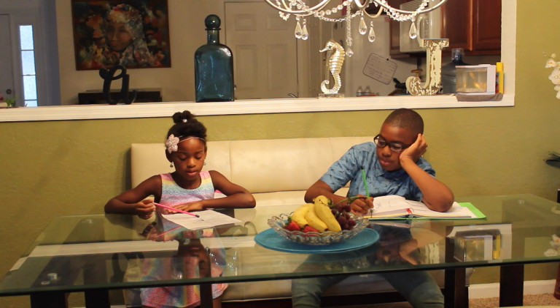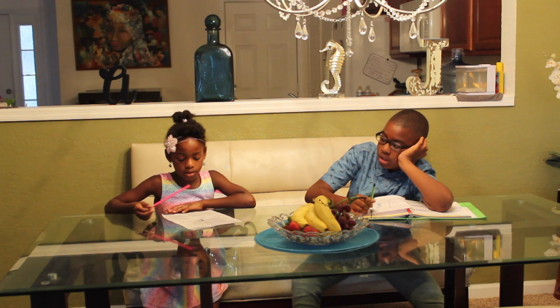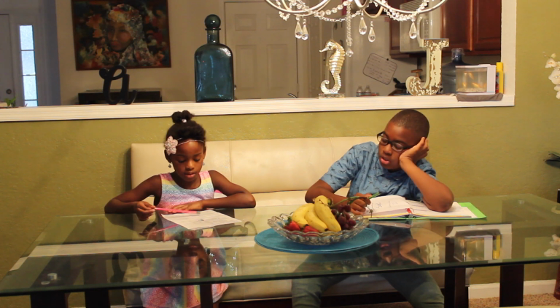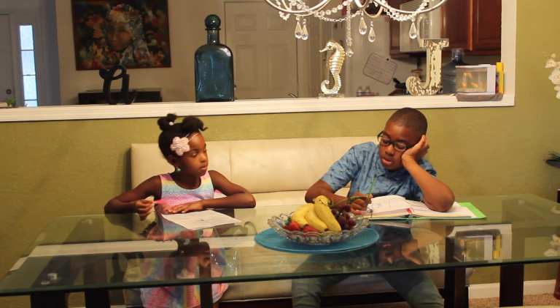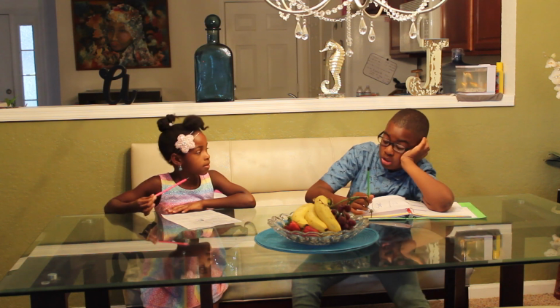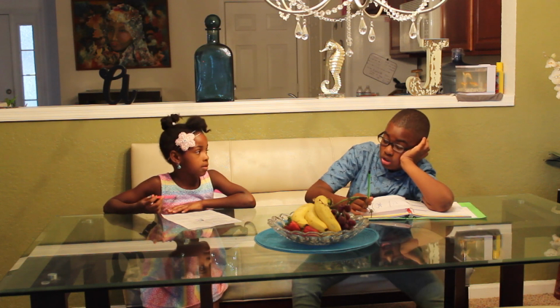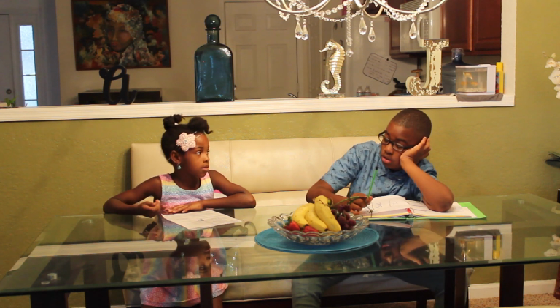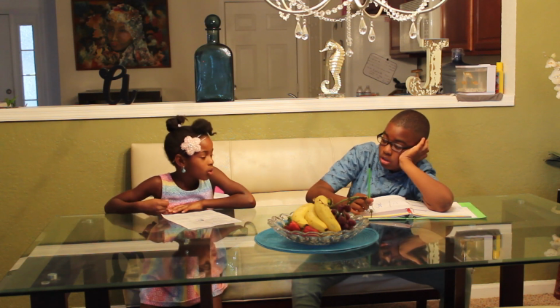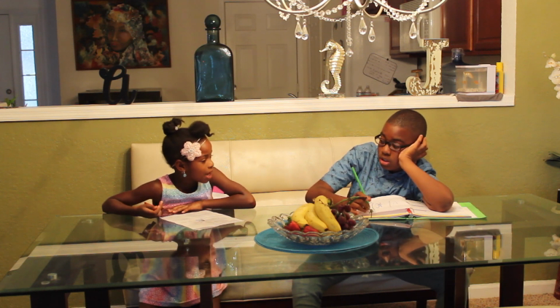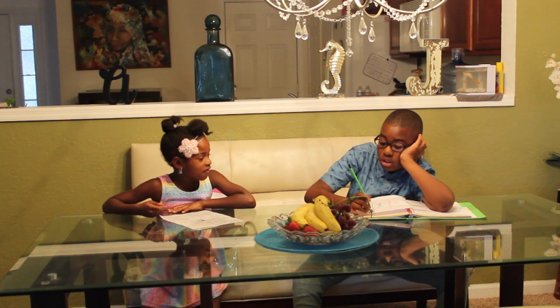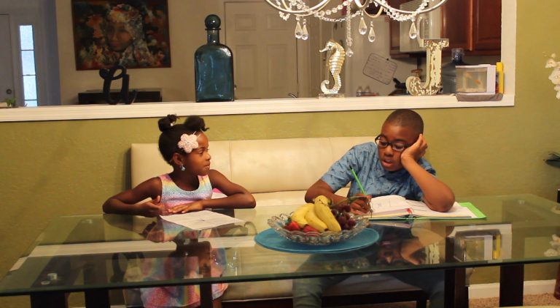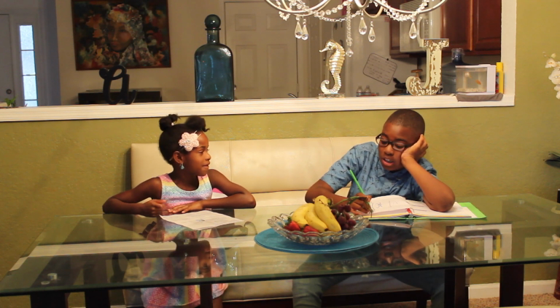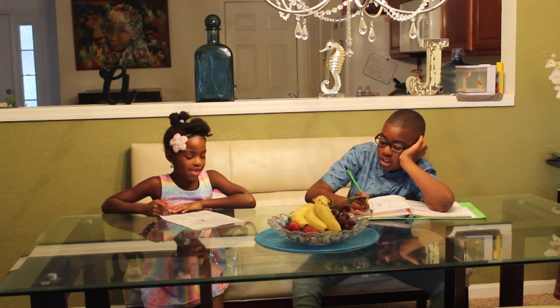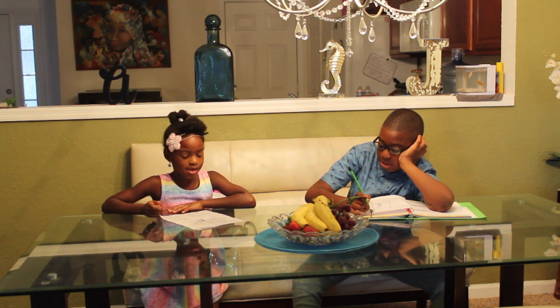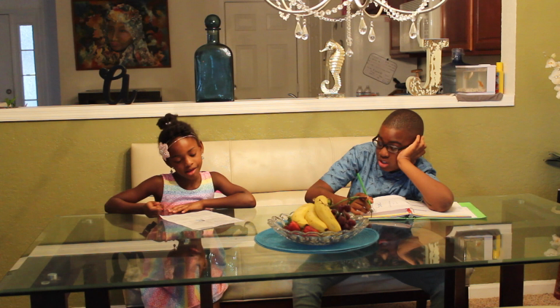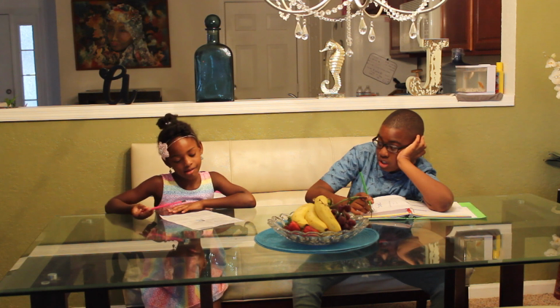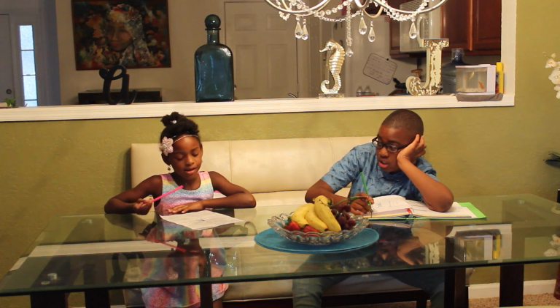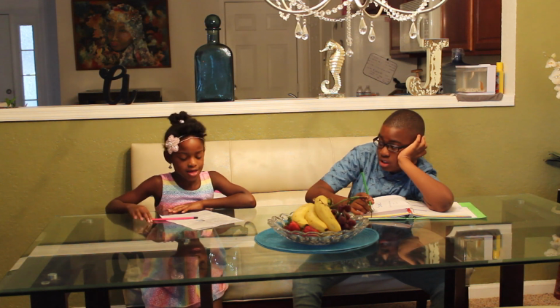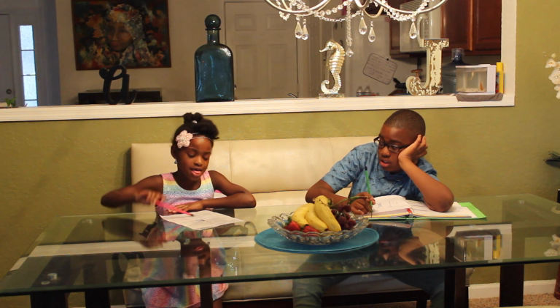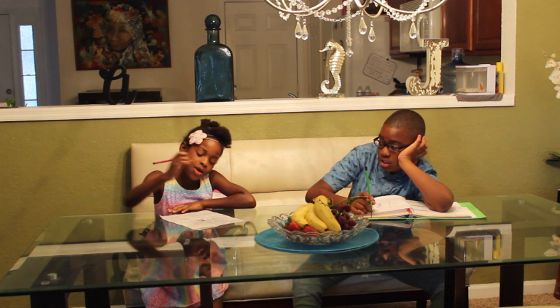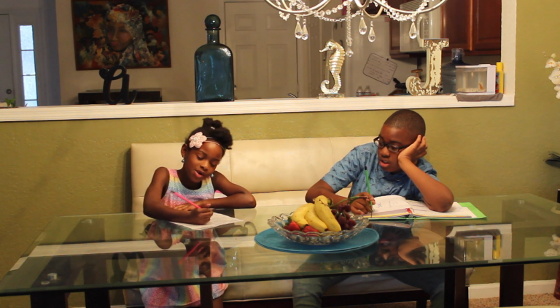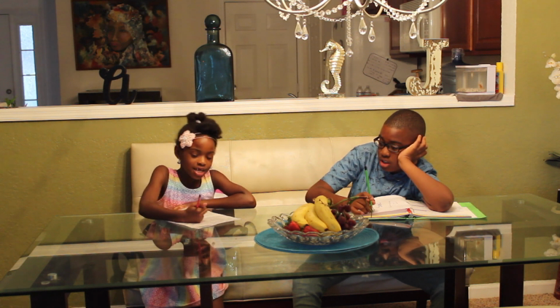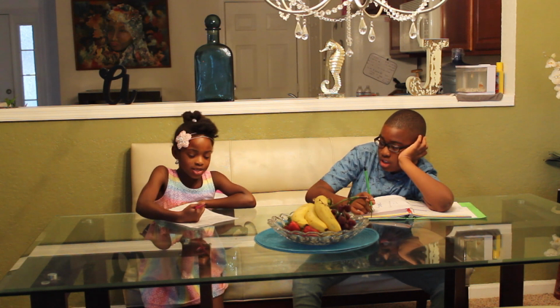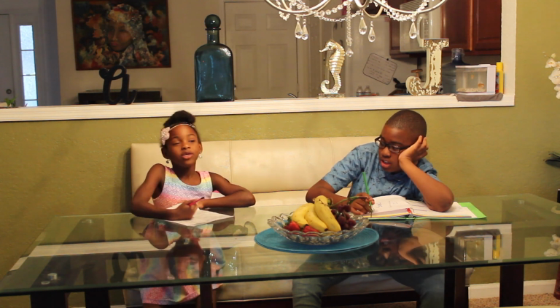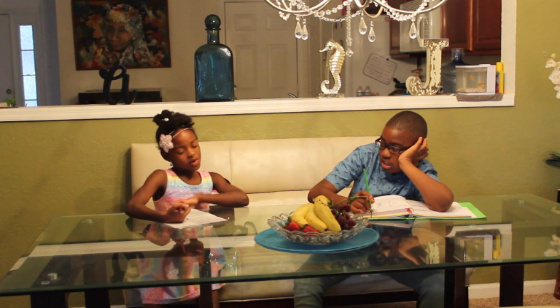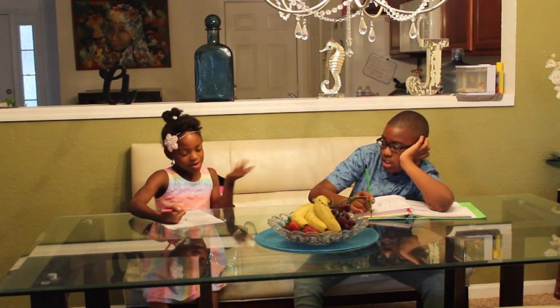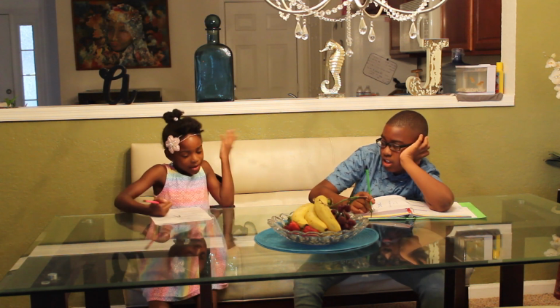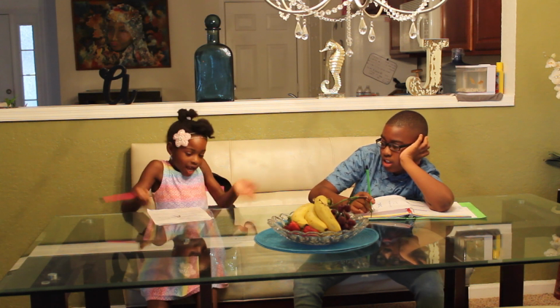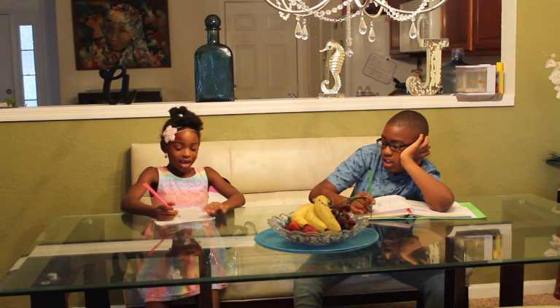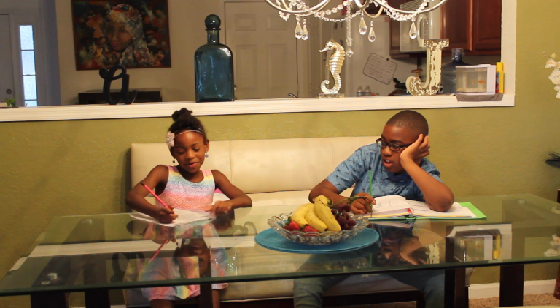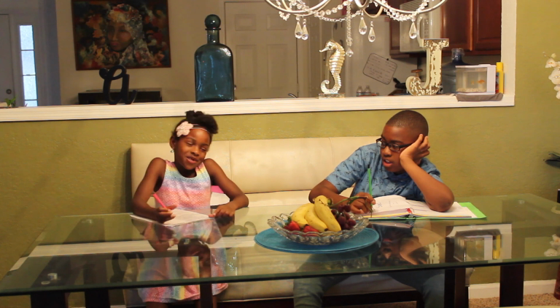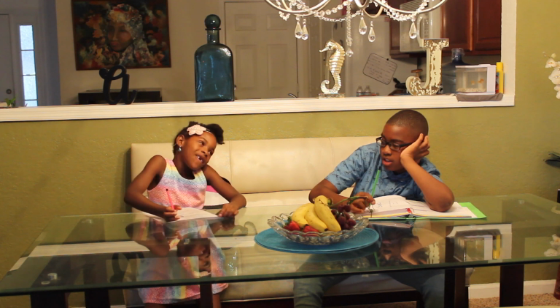Ew, this homework's really hard. What do you have? PEMDAS. Well, you should... Mom's not here to help you. Sorry.